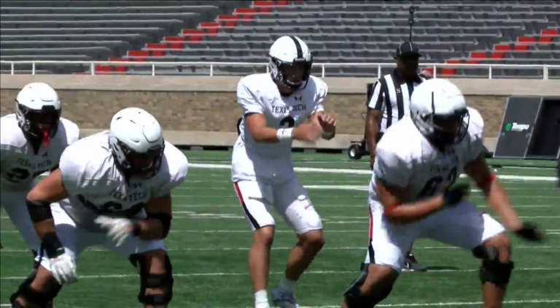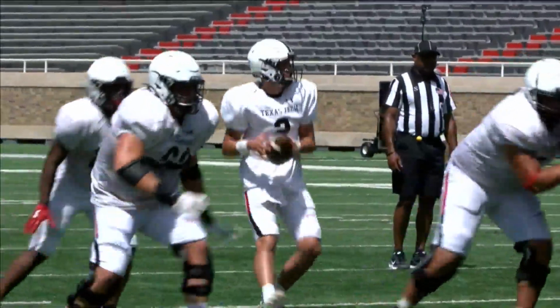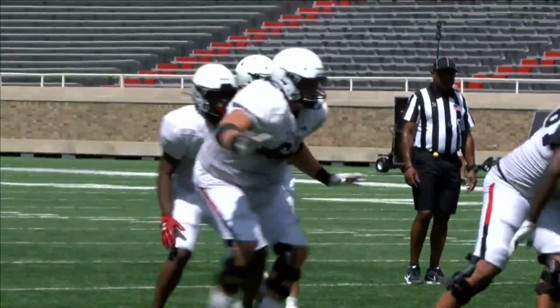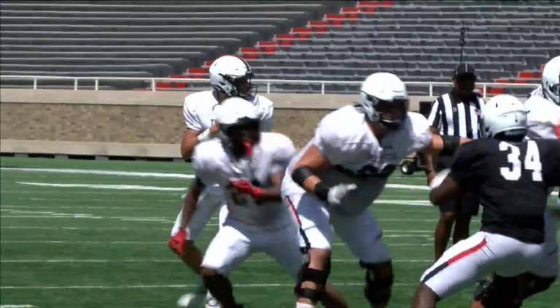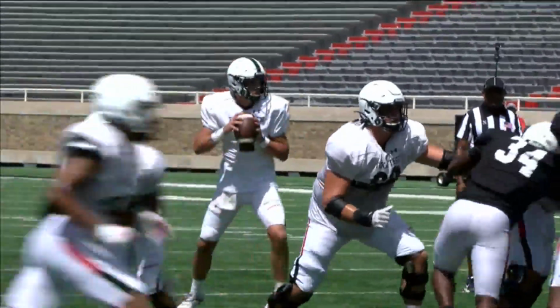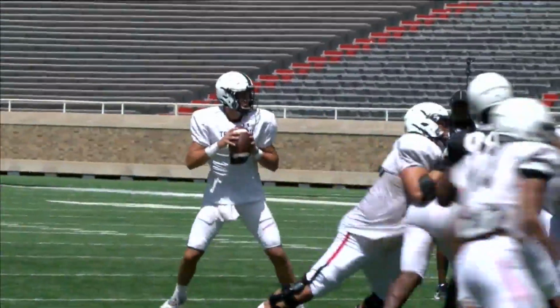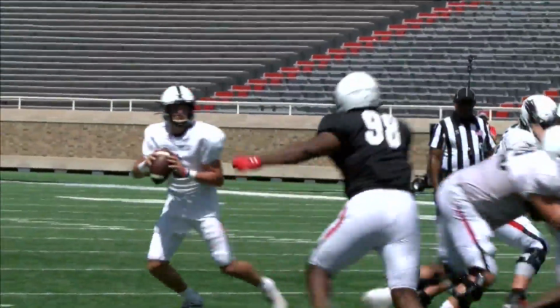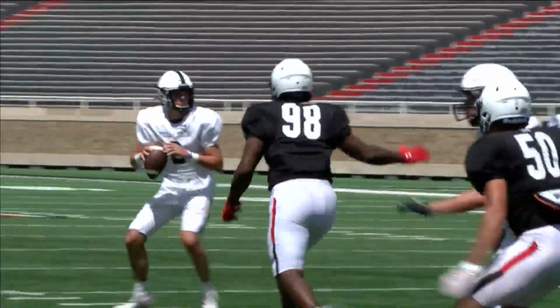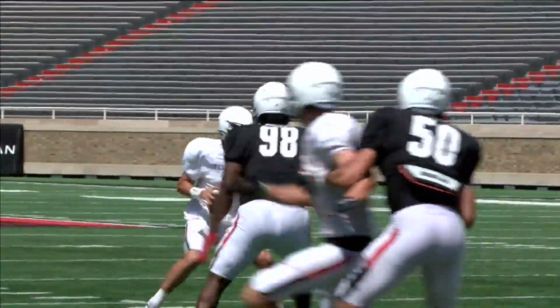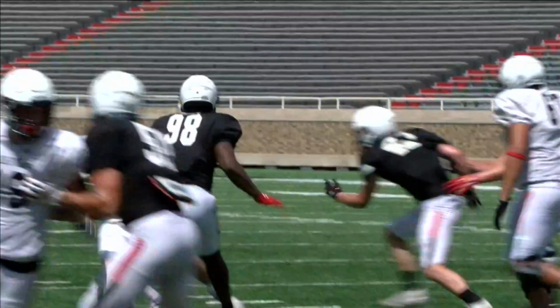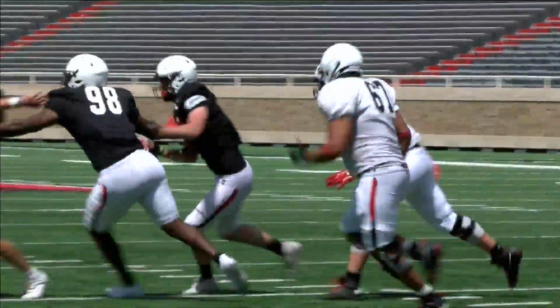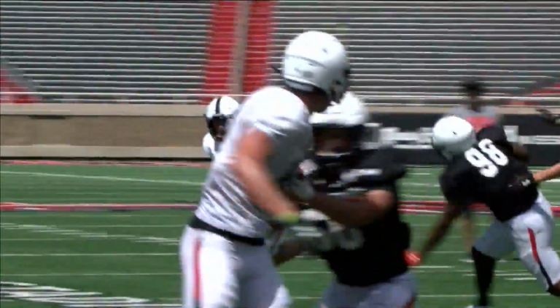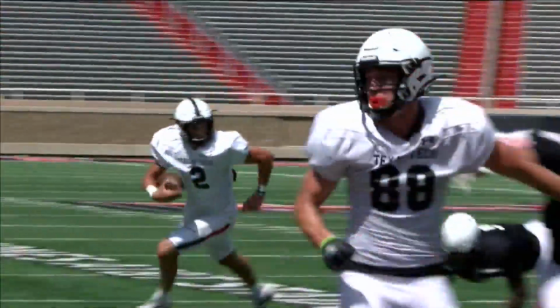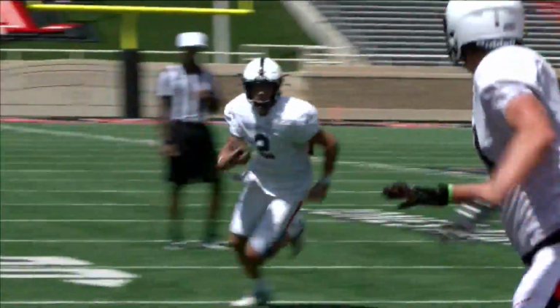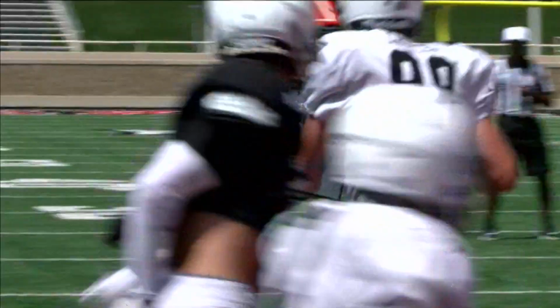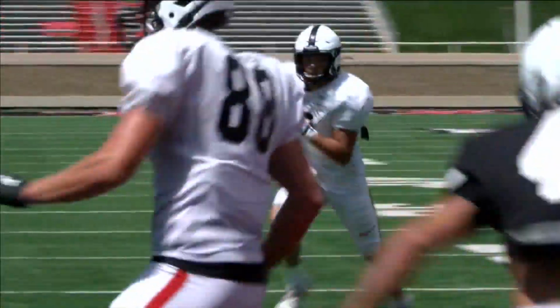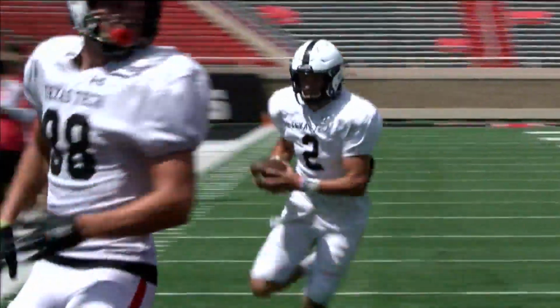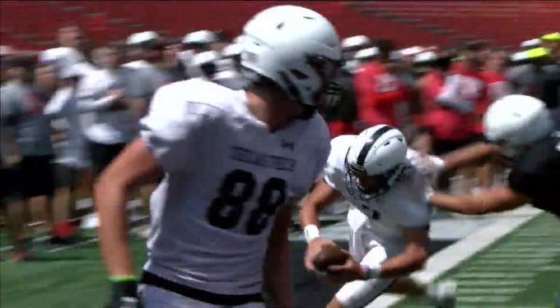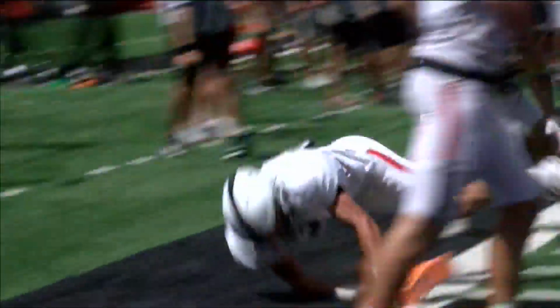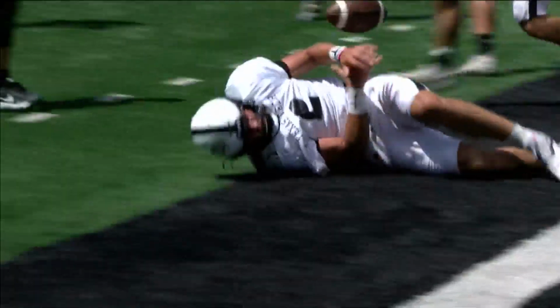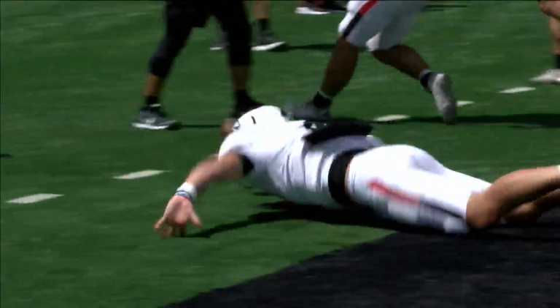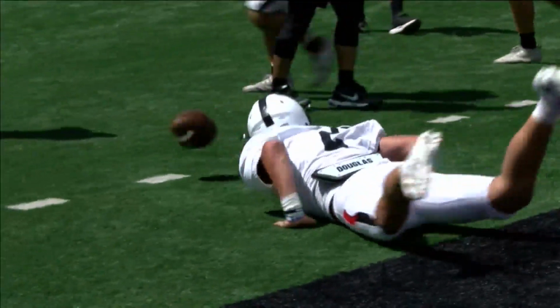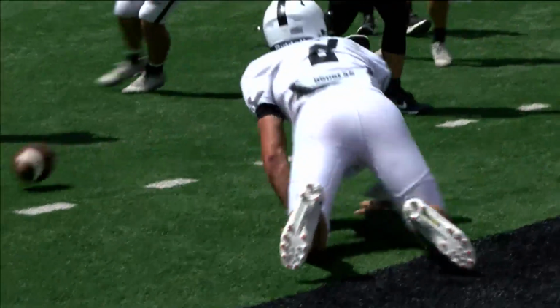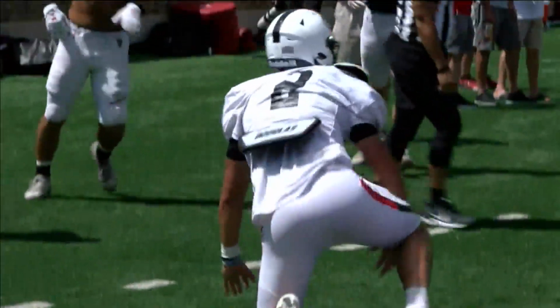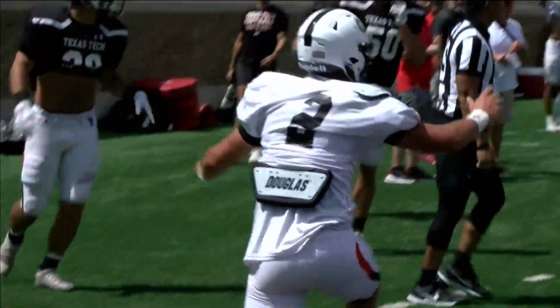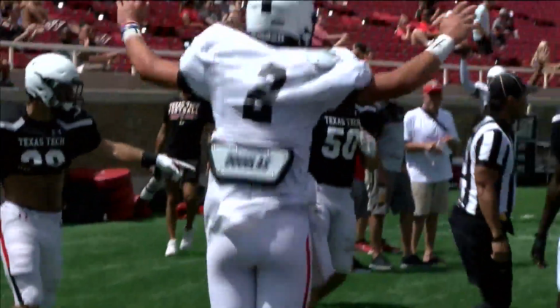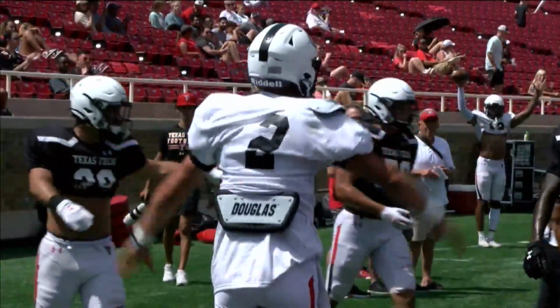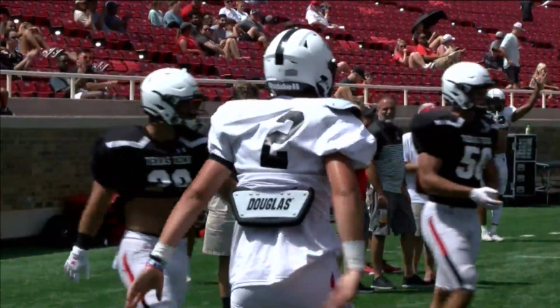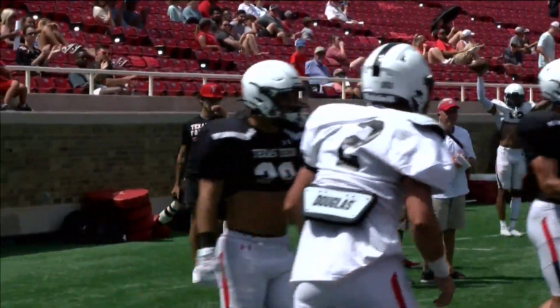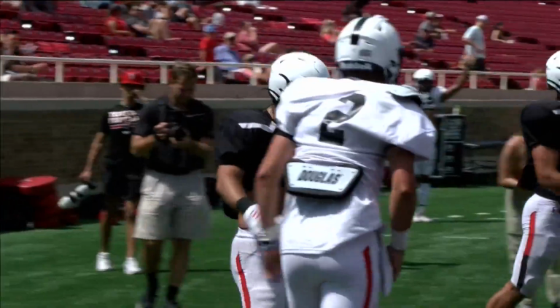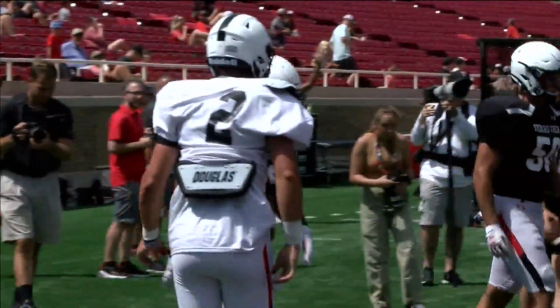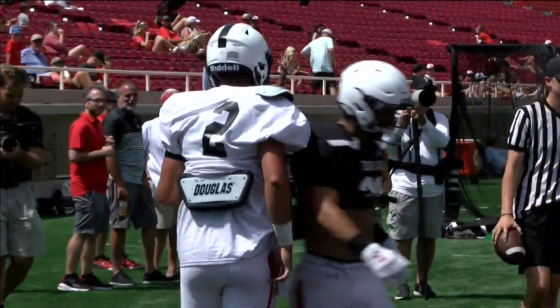Late in the scrimmage, another West Texas guy — Baron Morton of Eastland — breaks the pocket, shows off the wheels, gets in the end zone. And that one was the last score of this one.